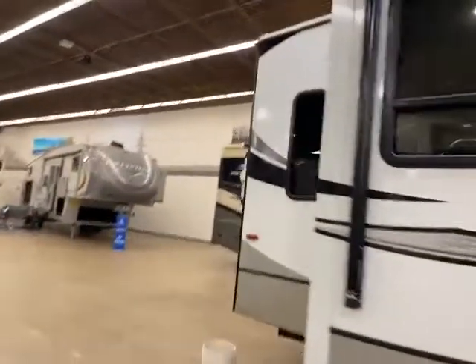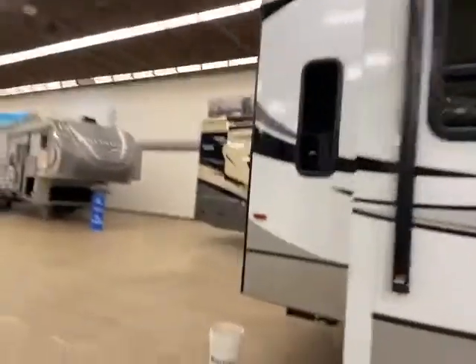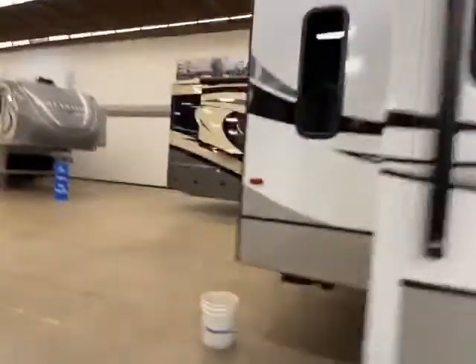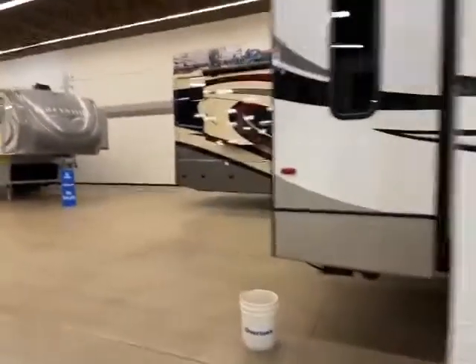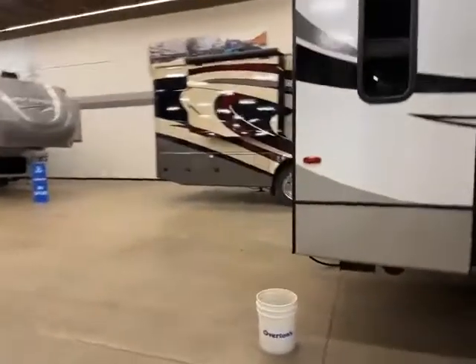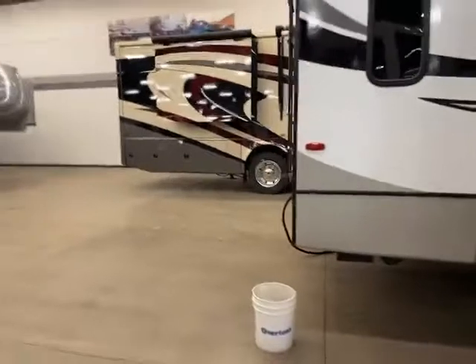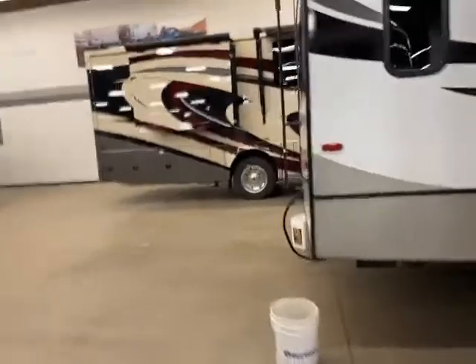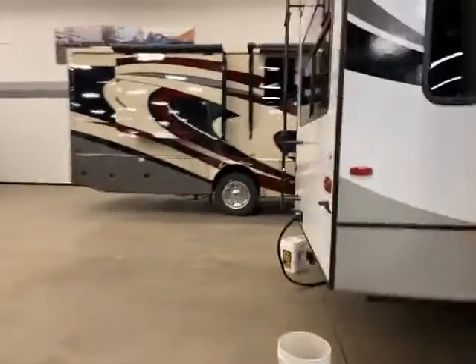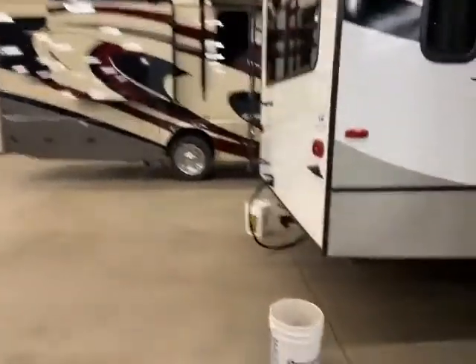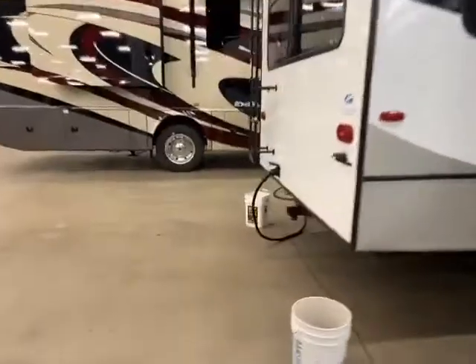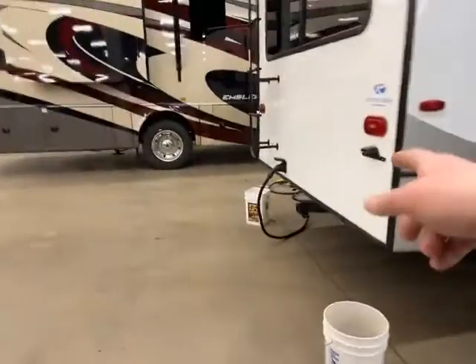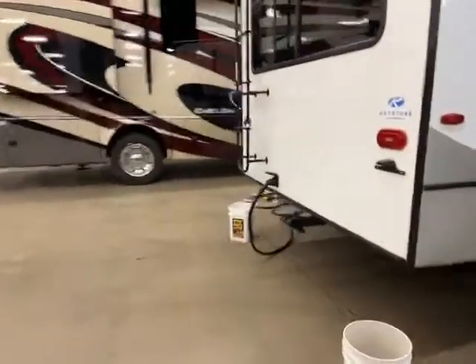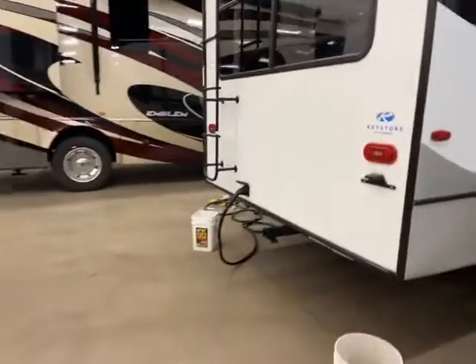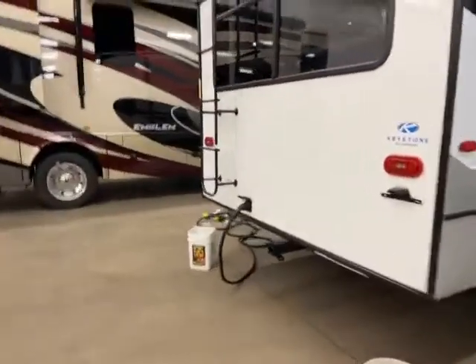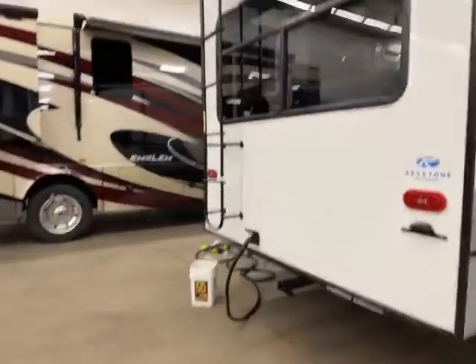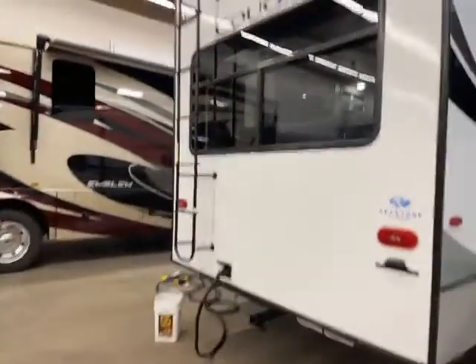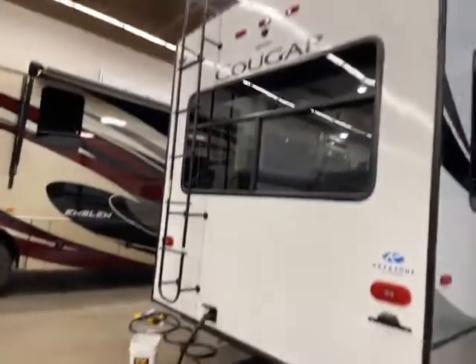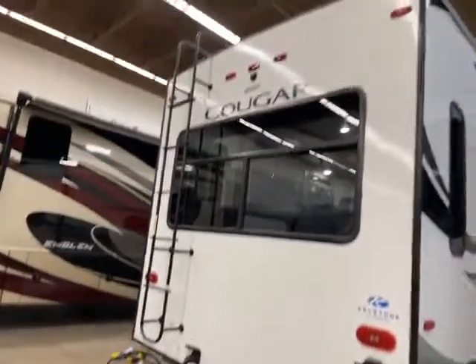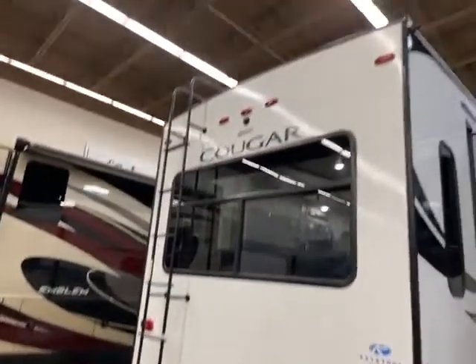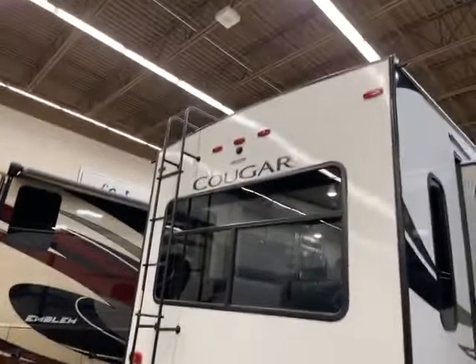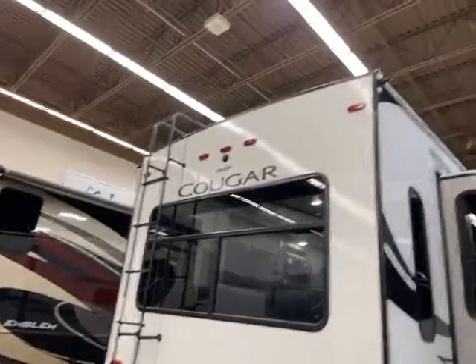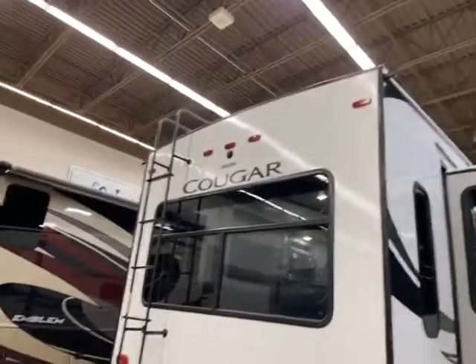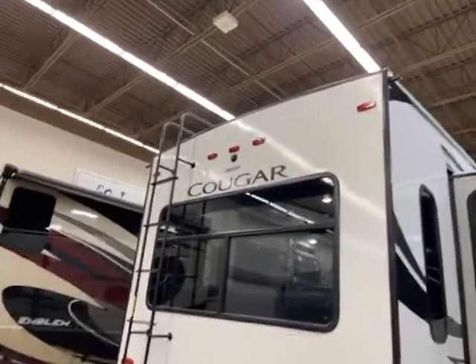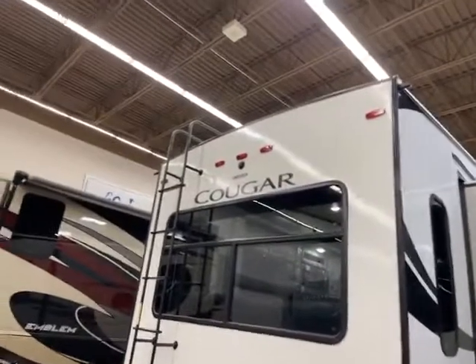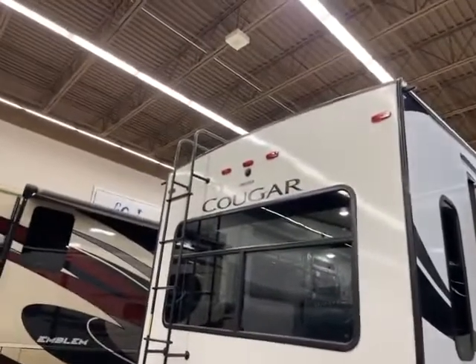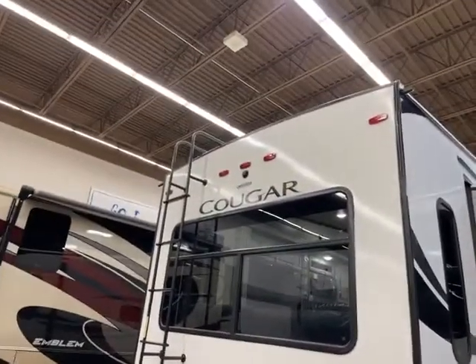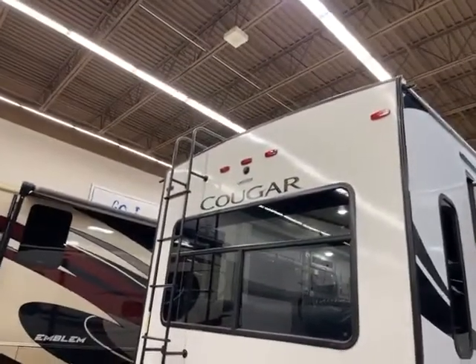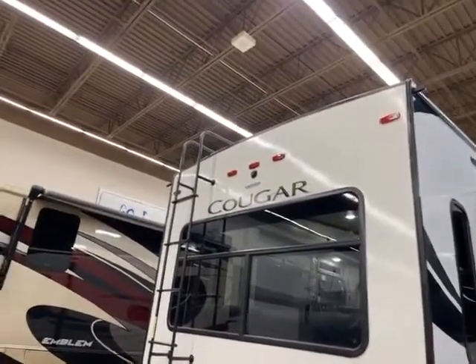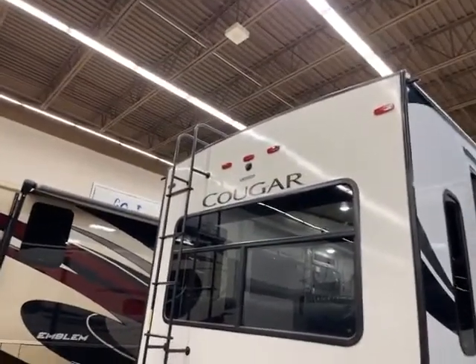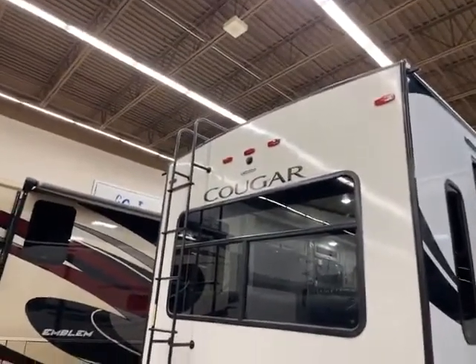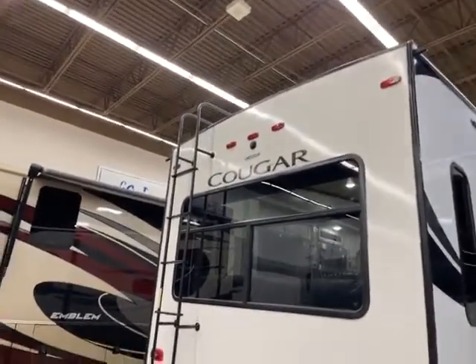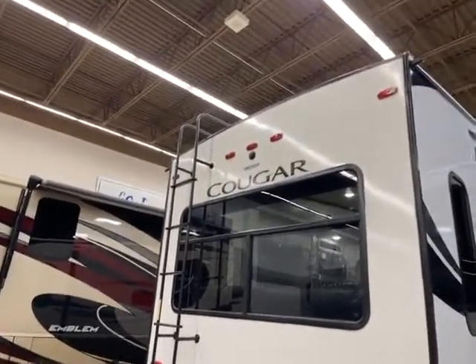On the back, you are going to have a receiver hitch, so you can put a bike rack or whatever, and the ladder that goes on the fully walkable roof, along with pre-wired for a backup or monitor camera. Let's go take a look on the inside.